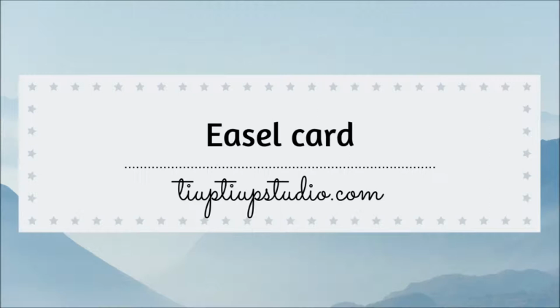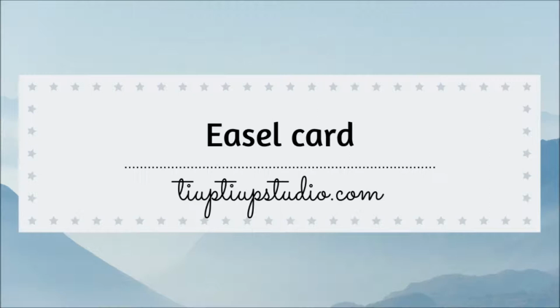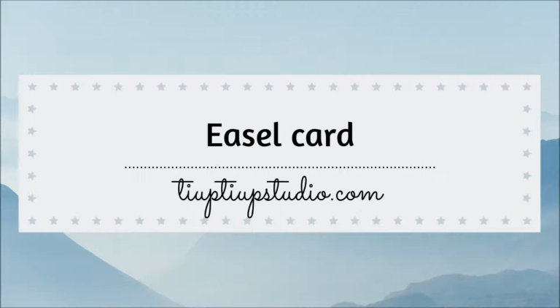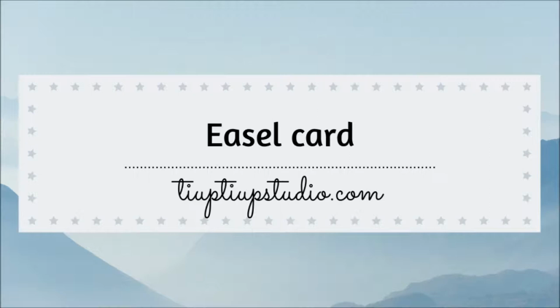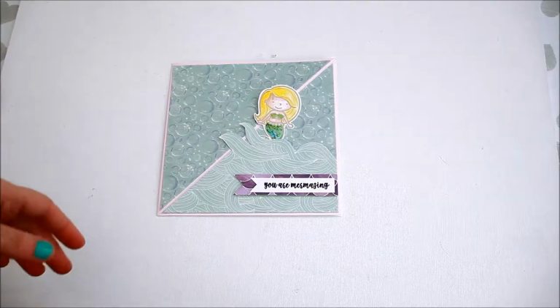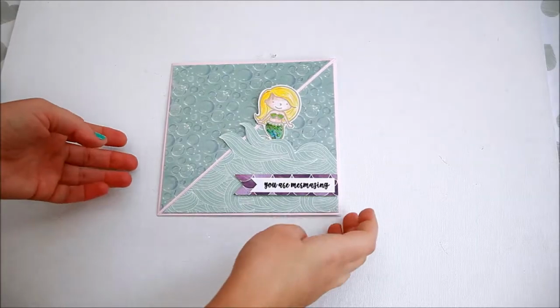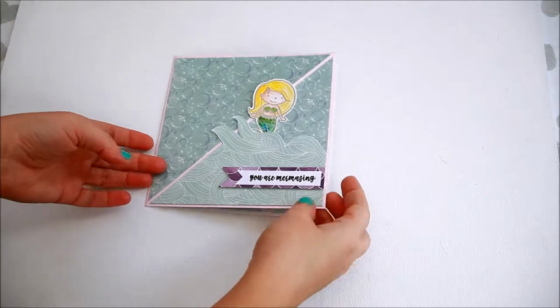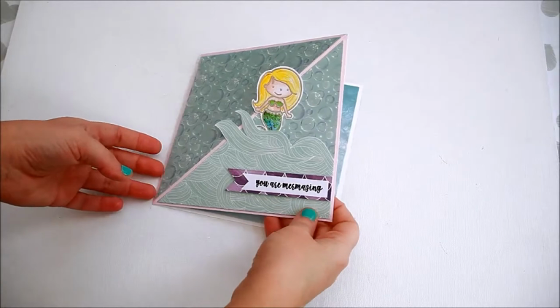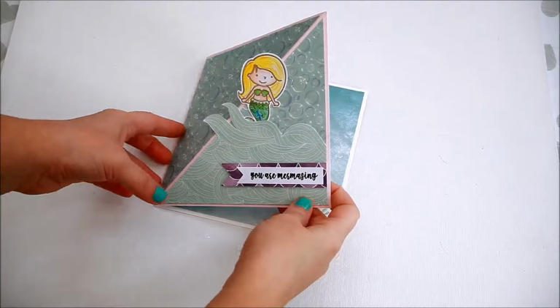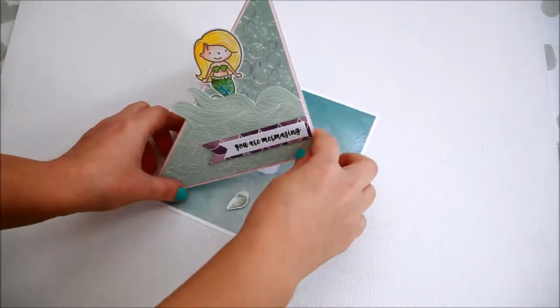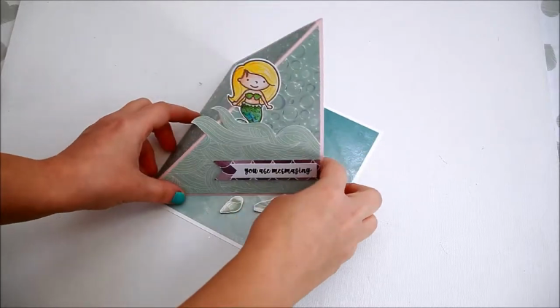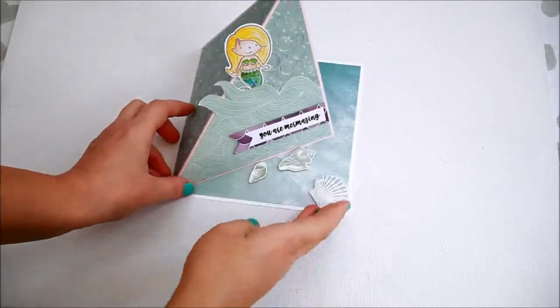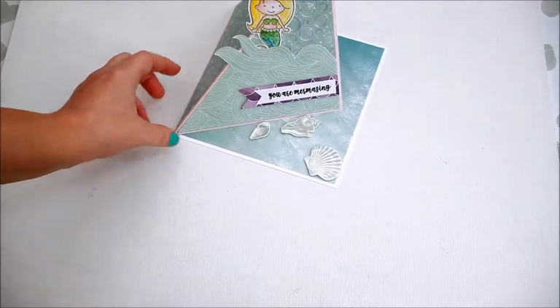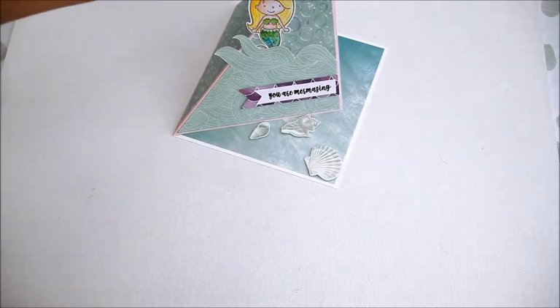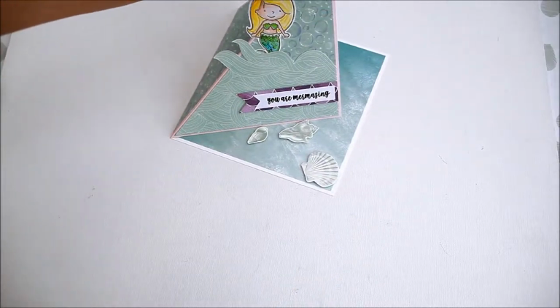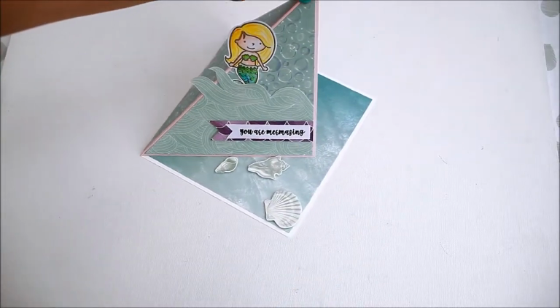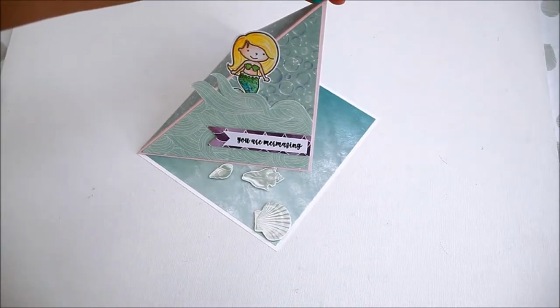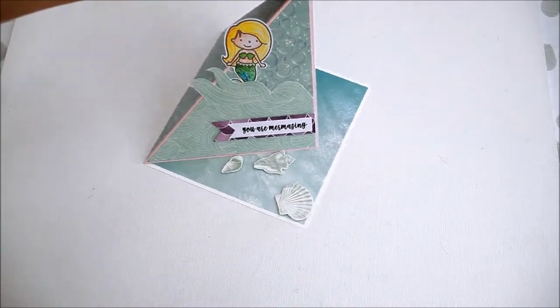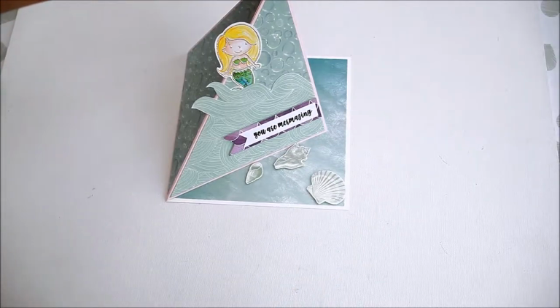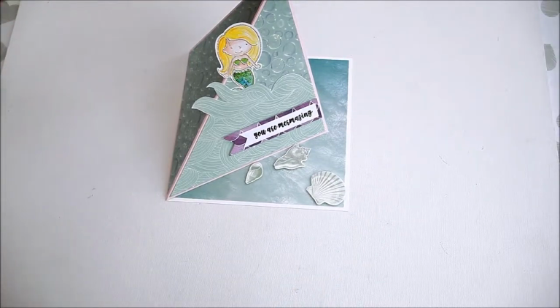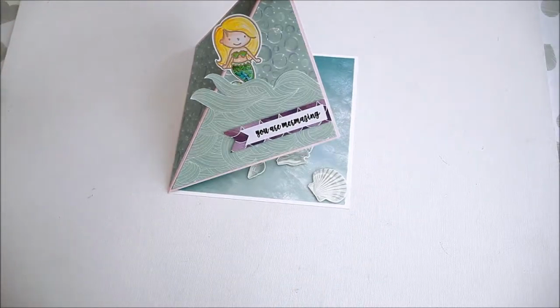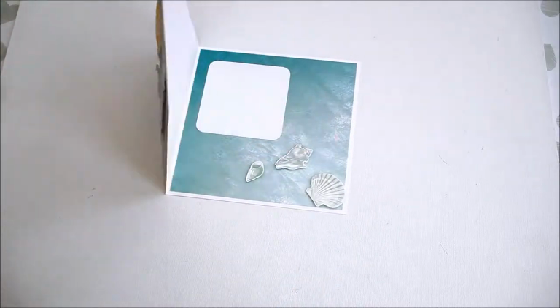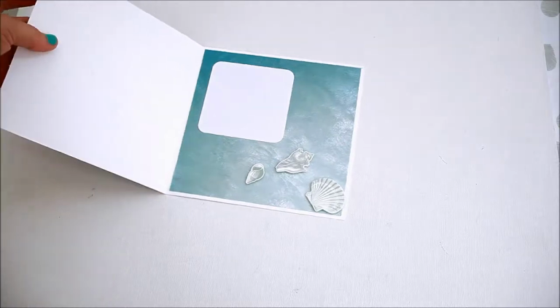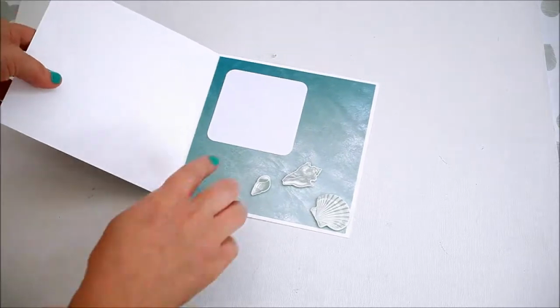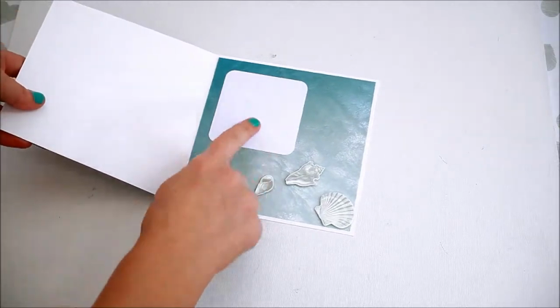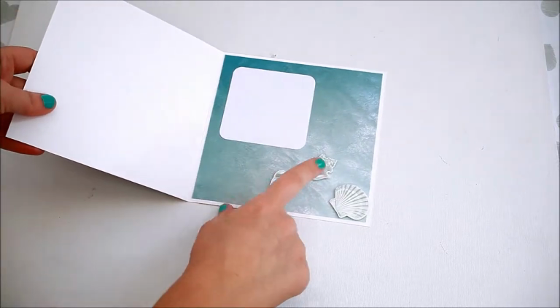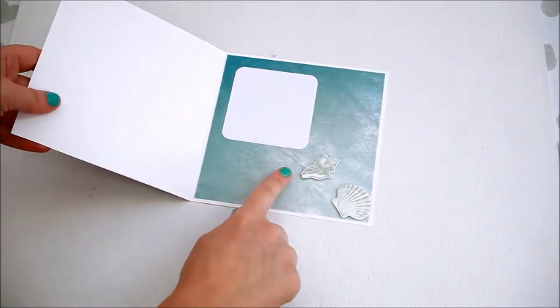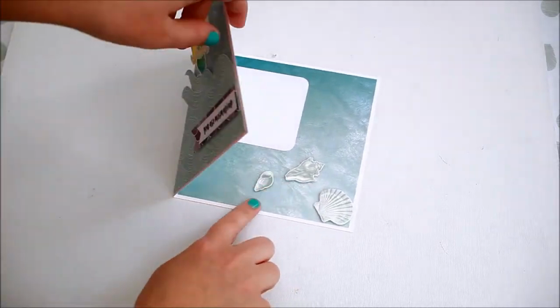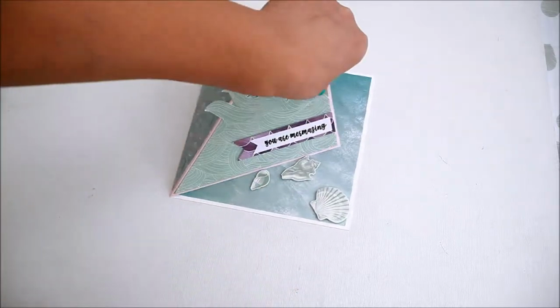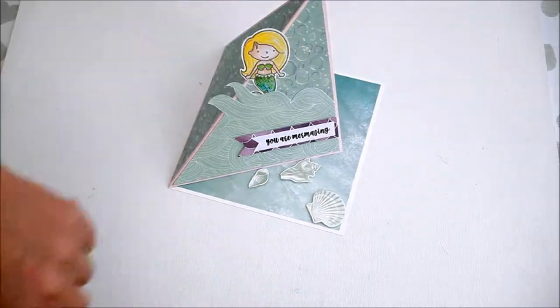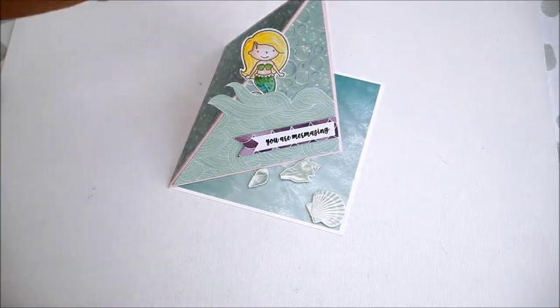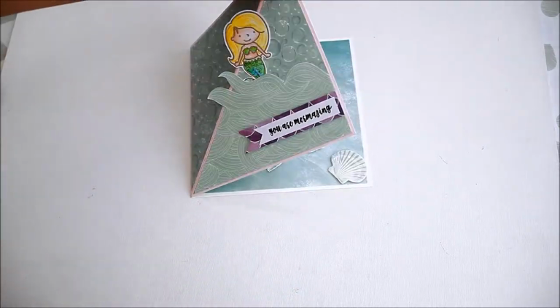Hi everyone, Laura here, welcome back! Today we're going to make an easel card like this one. It stands freely, you have plenty of space to write a message inside of it, and folds flat as well.